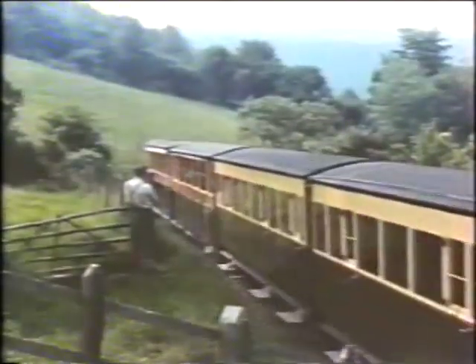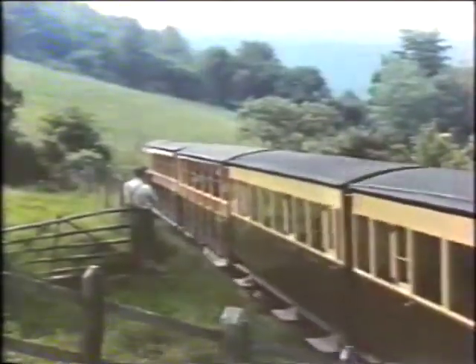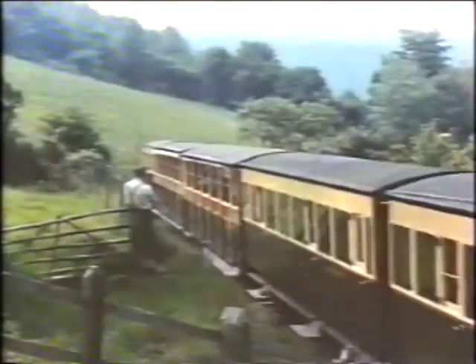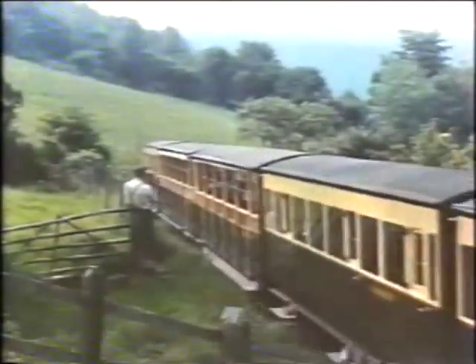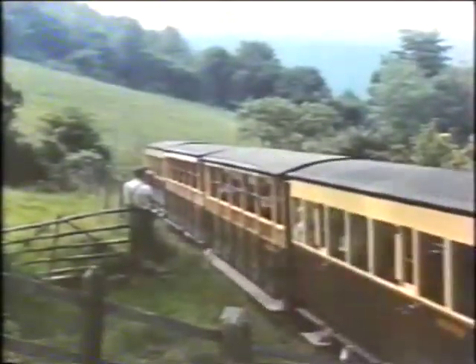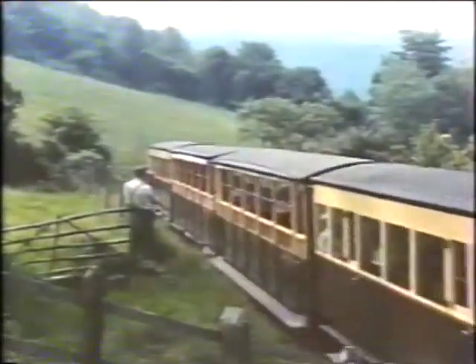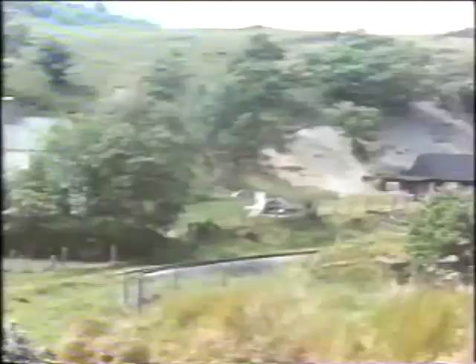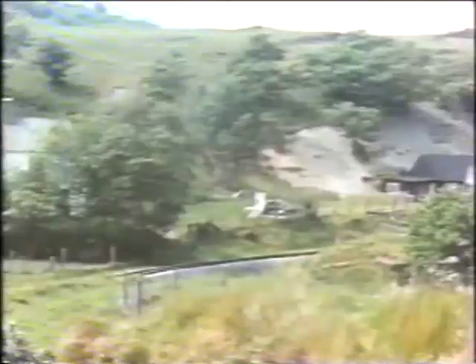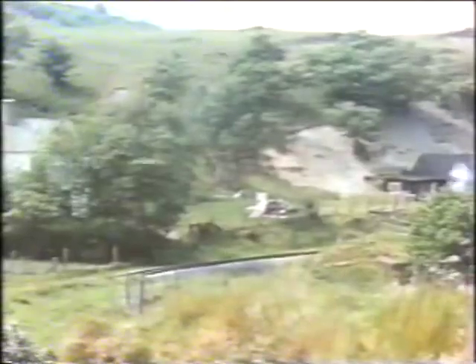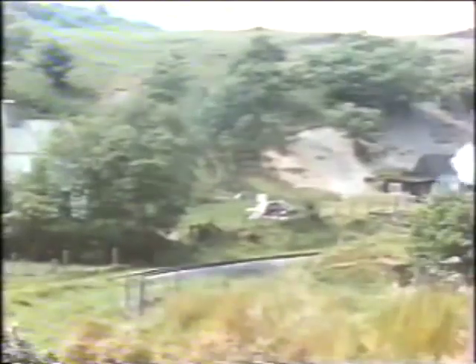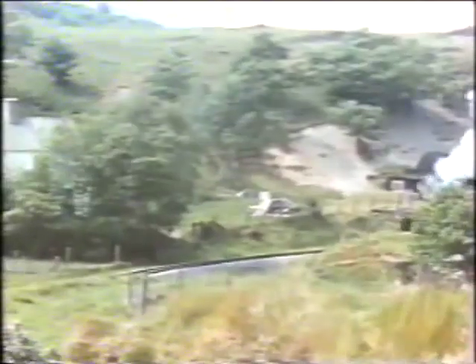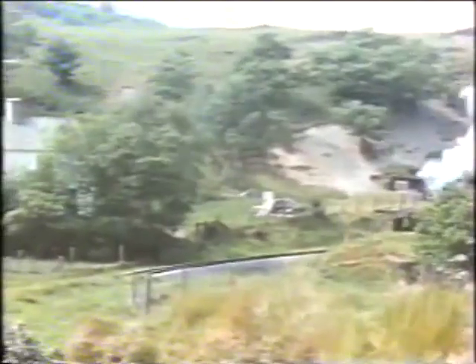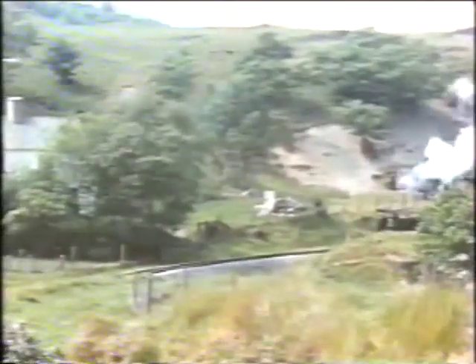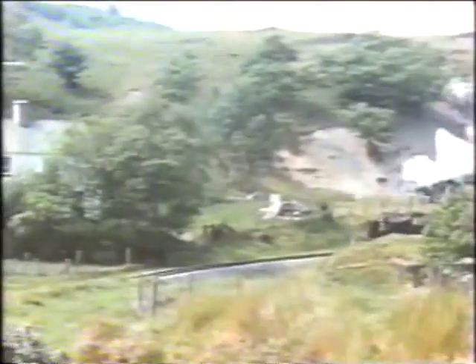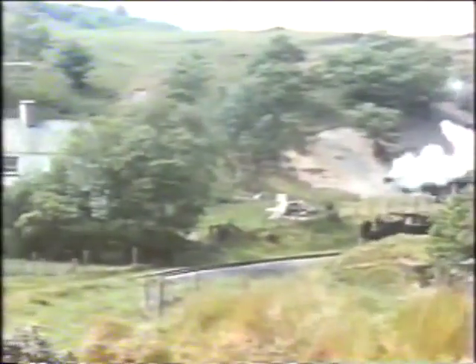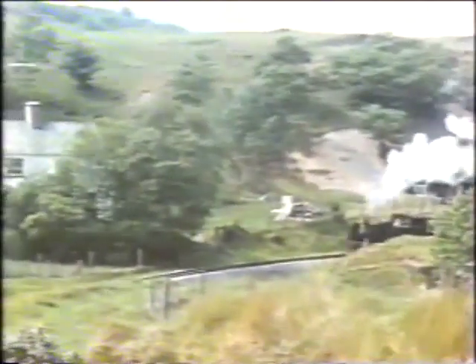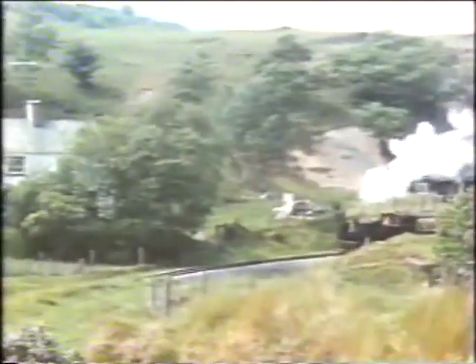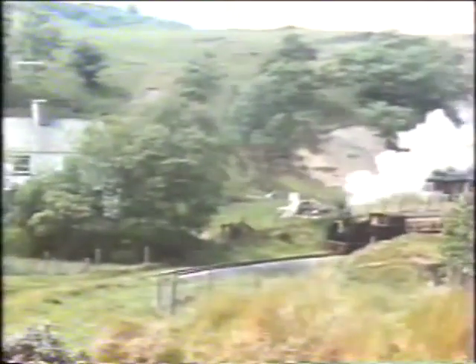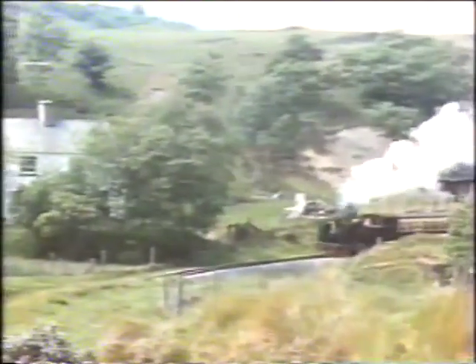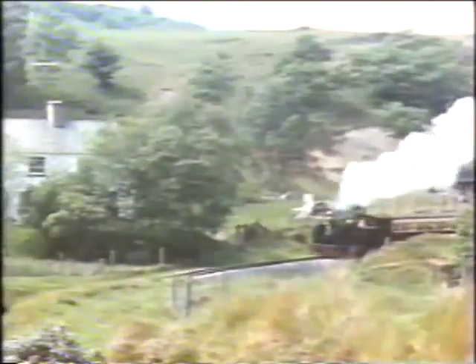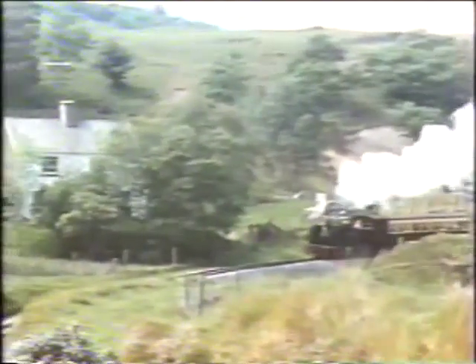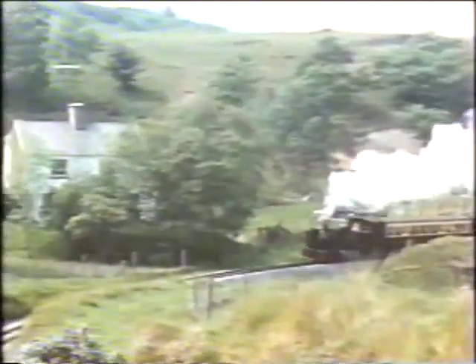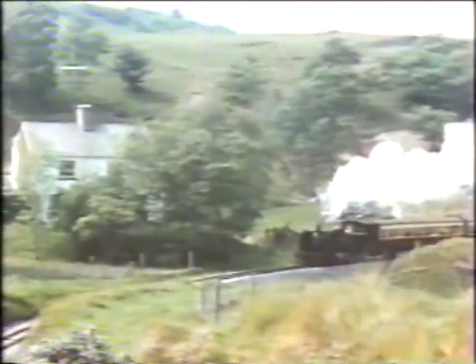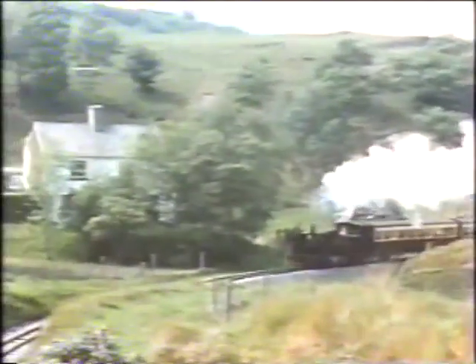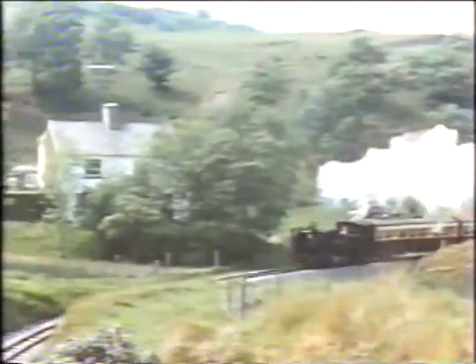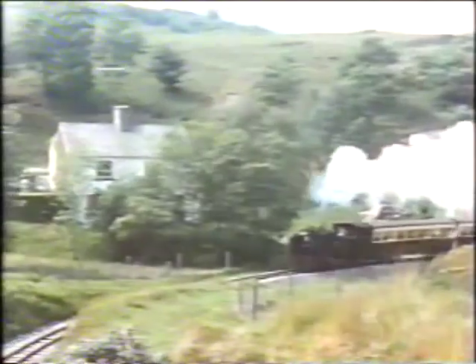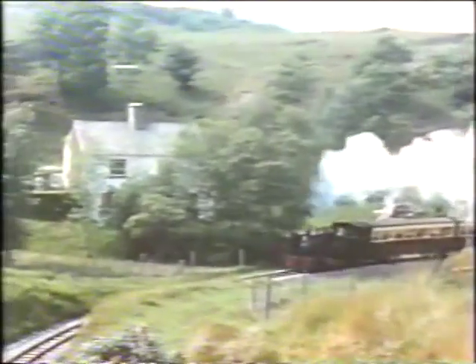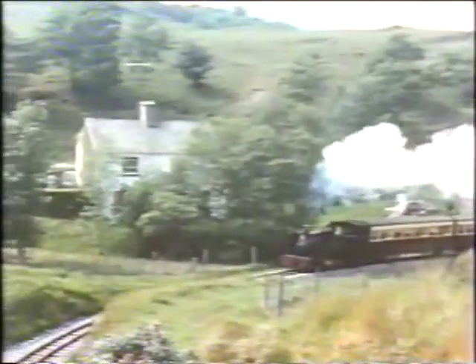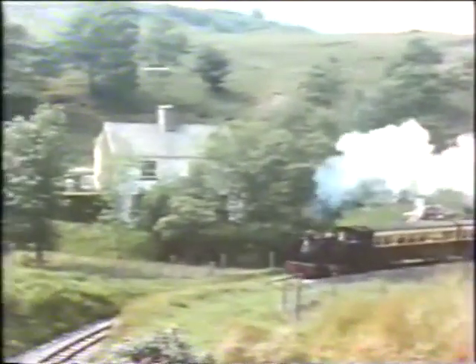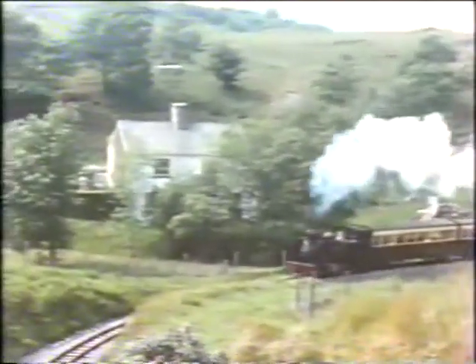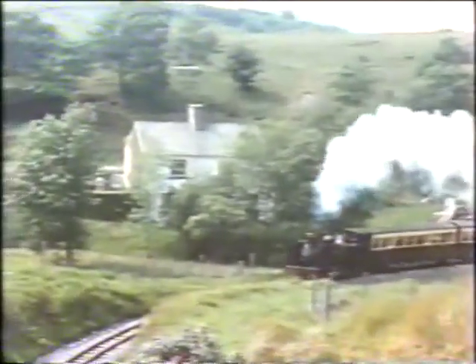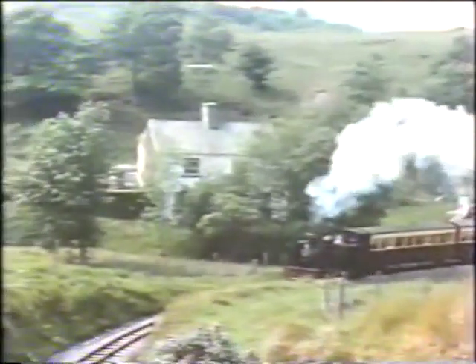The large, by narrow-gauge standards, 262 tanks had already coped superbly for over 35 years at this time, and have done so since for a further 30 years.